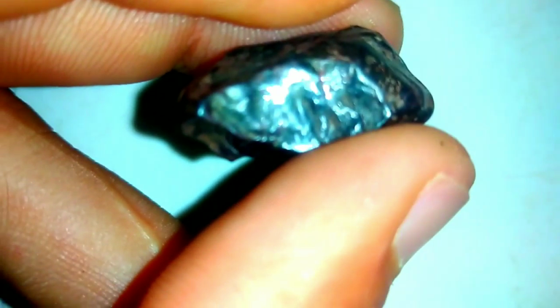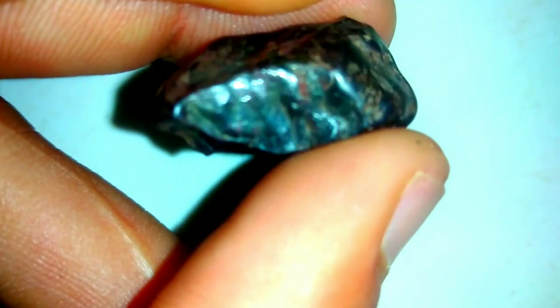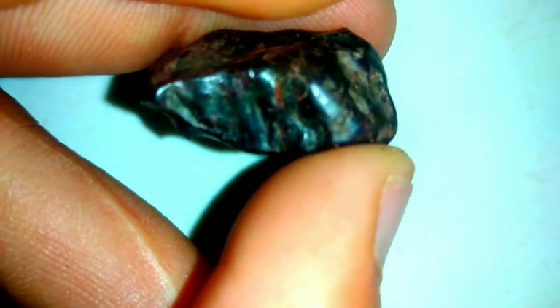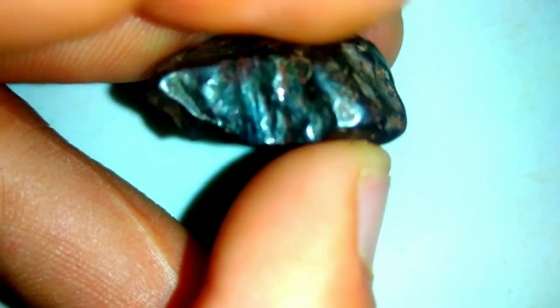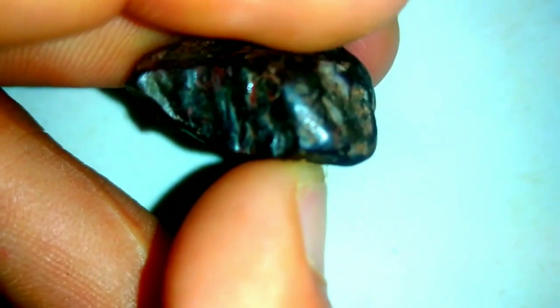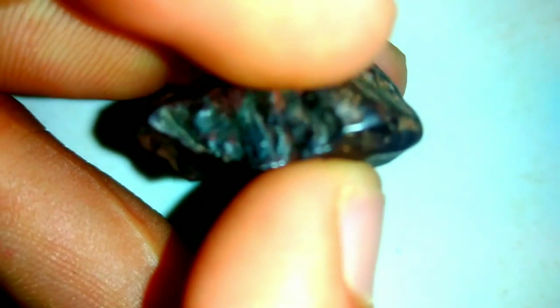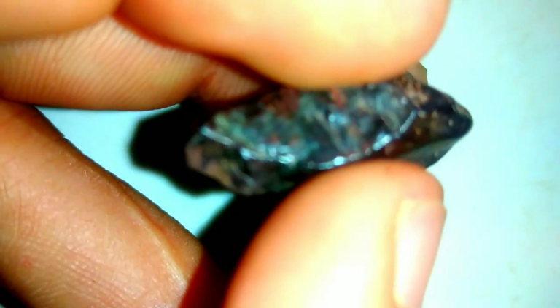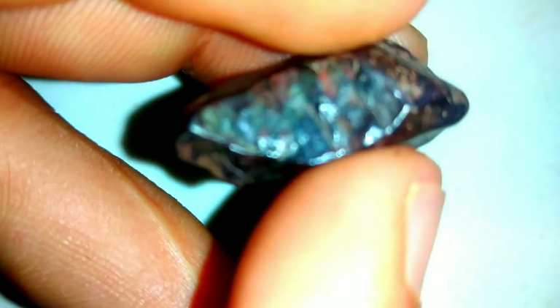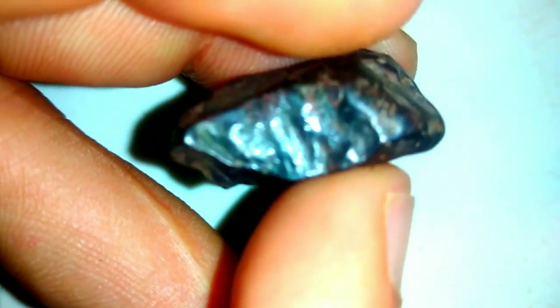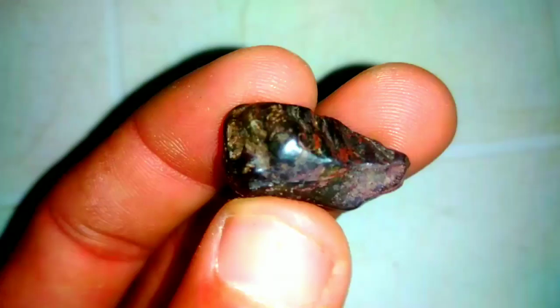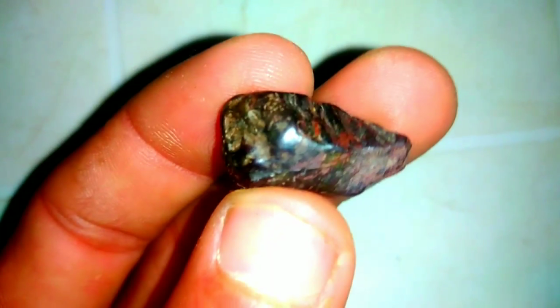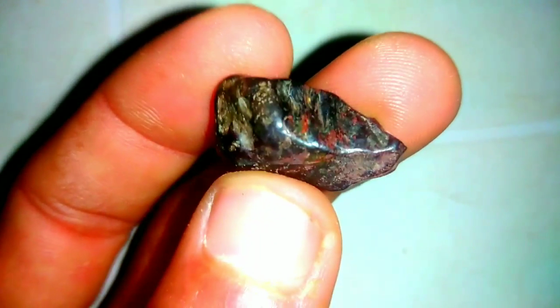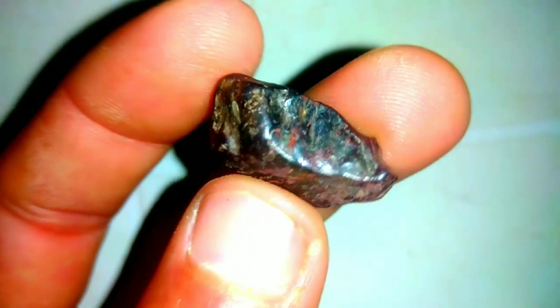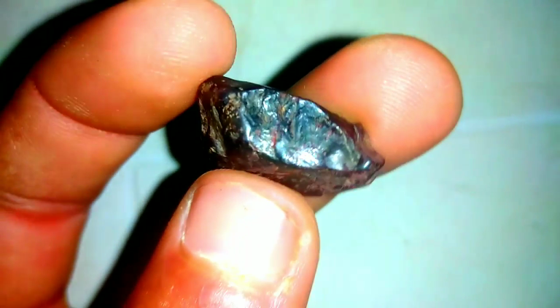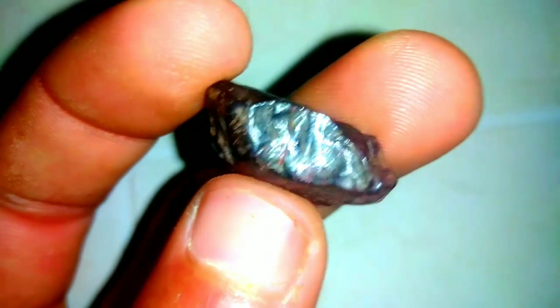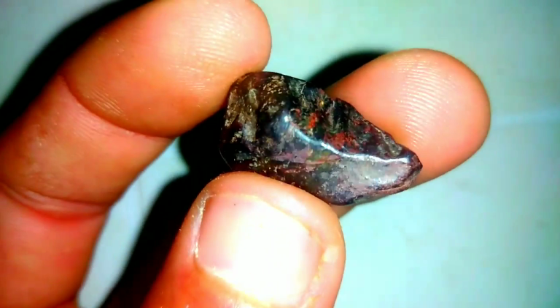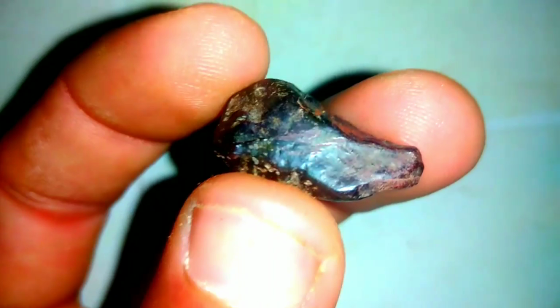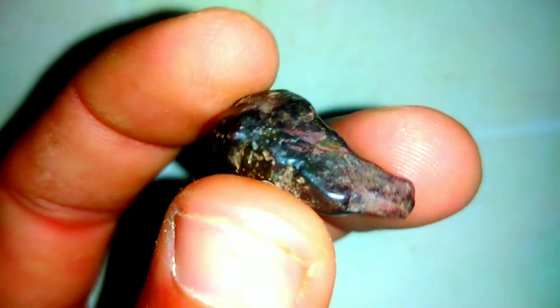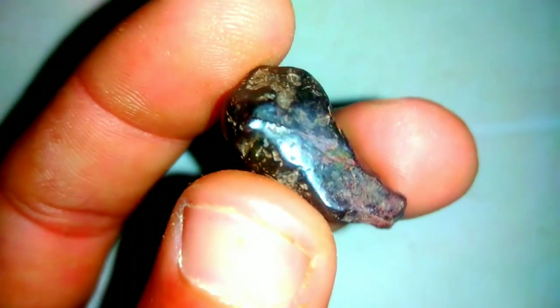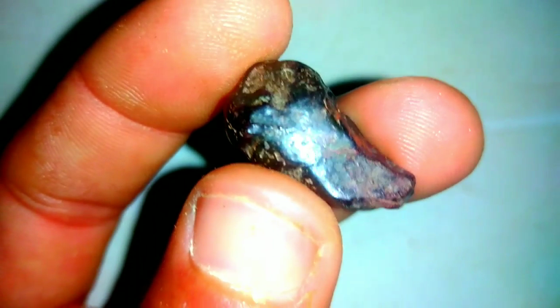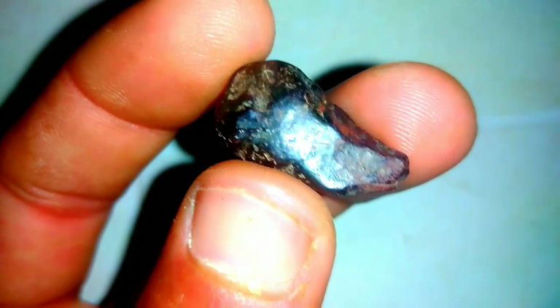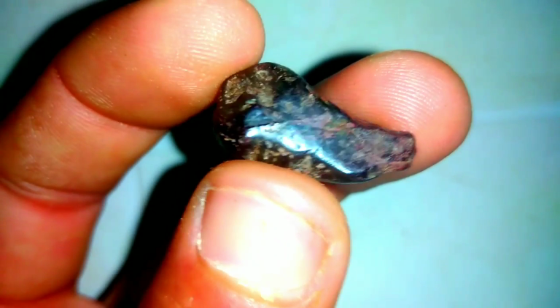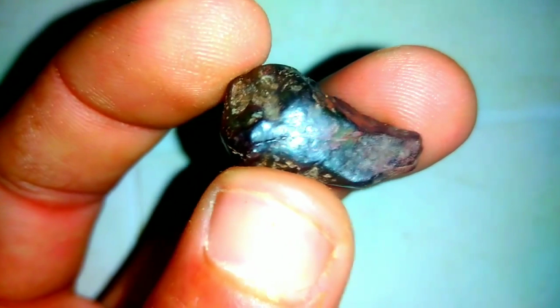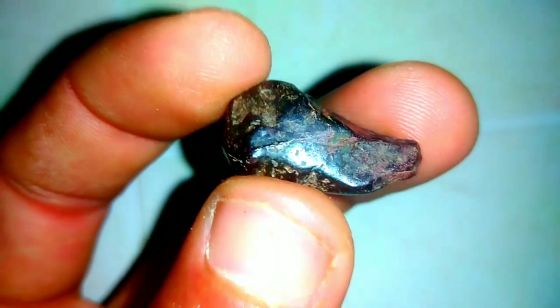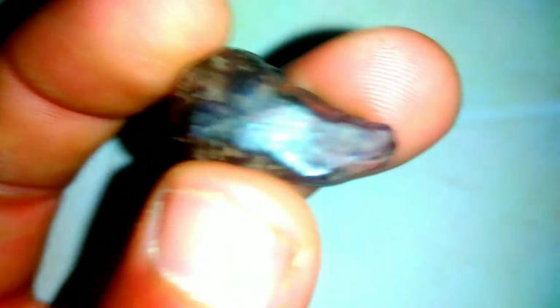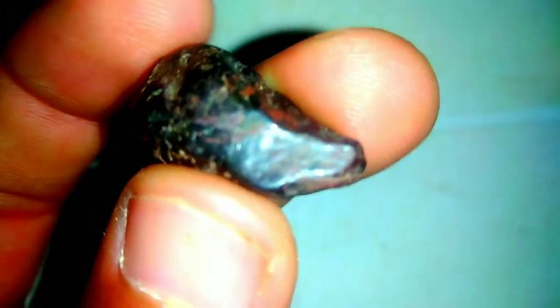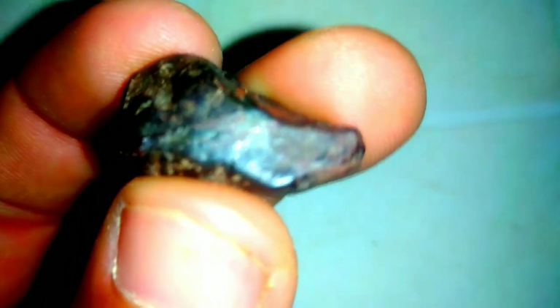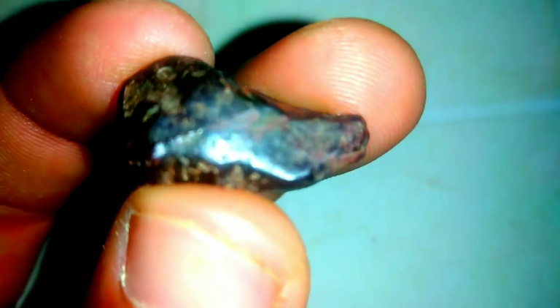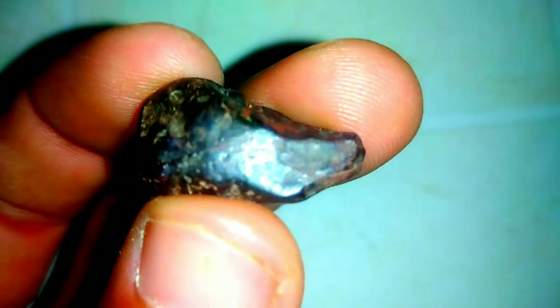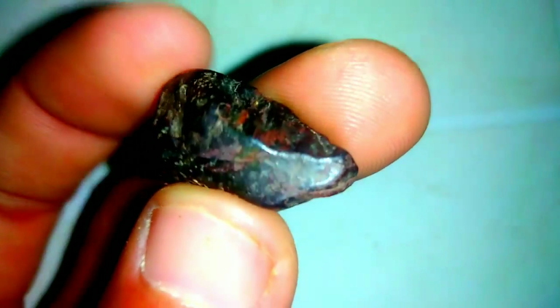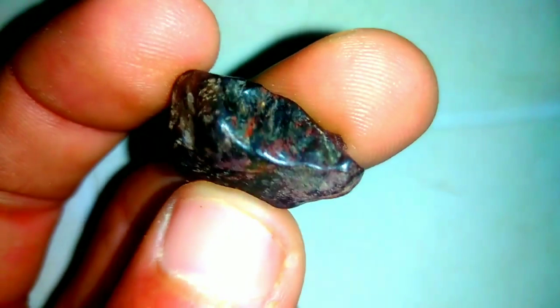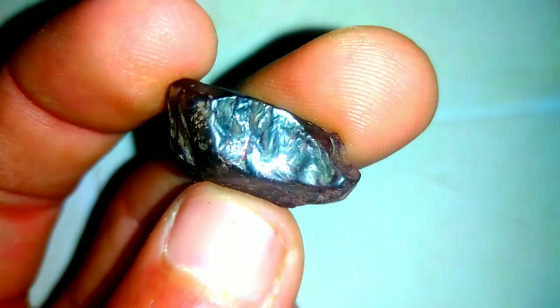7. Density Measurement. Black diamonds have a unique density that distinguishes them from other gemstones. By measuring the diamond's density, gemologists can gain valuable information about its composition, aiding in the verification process.